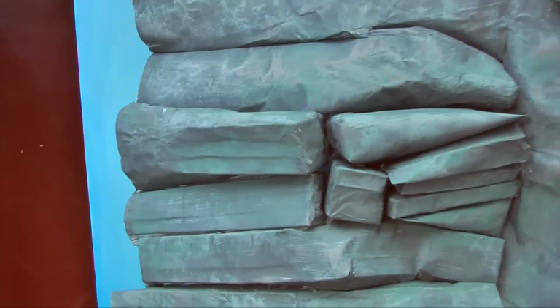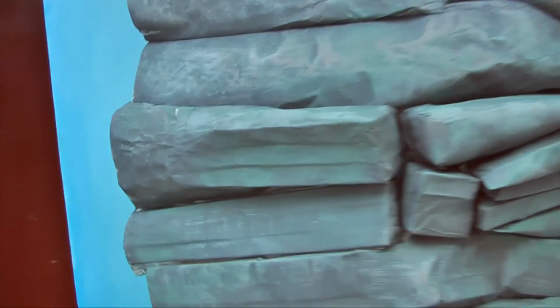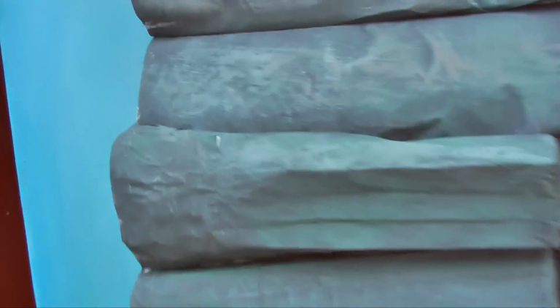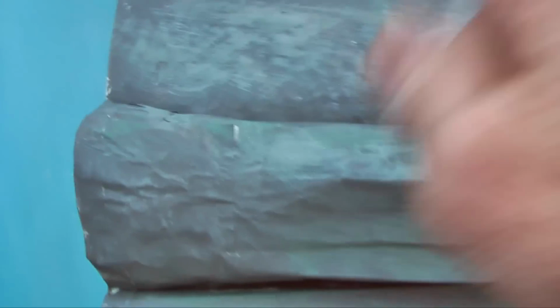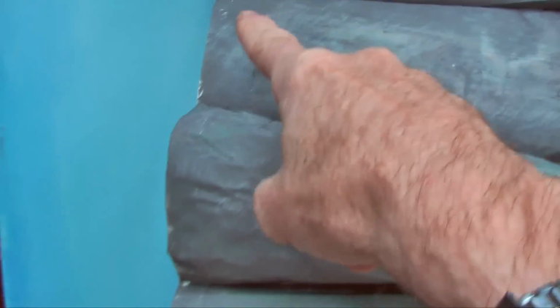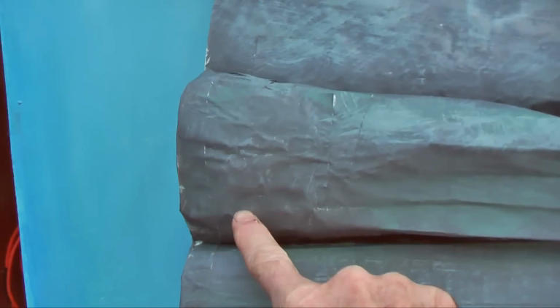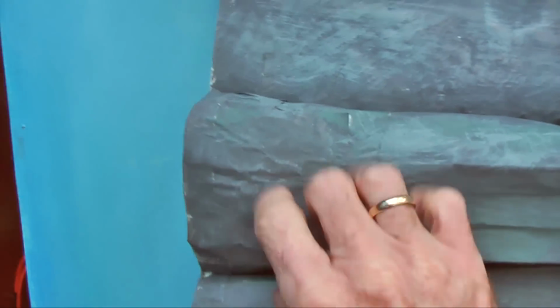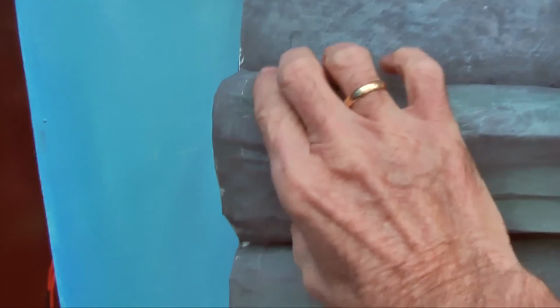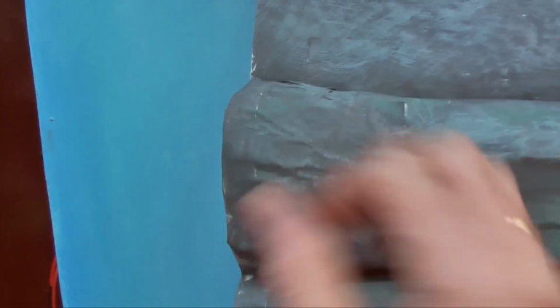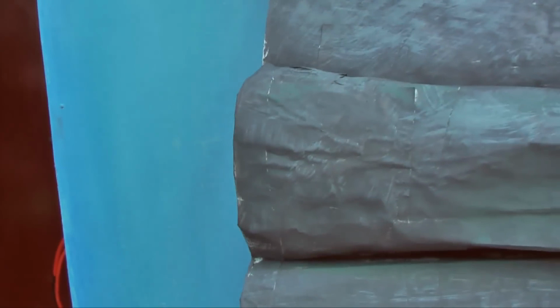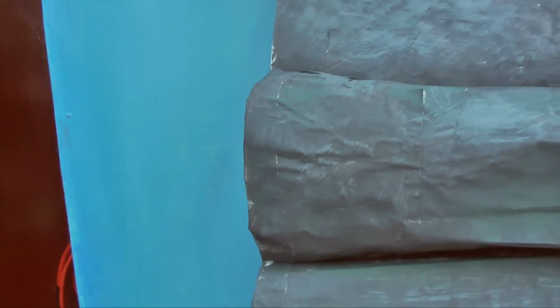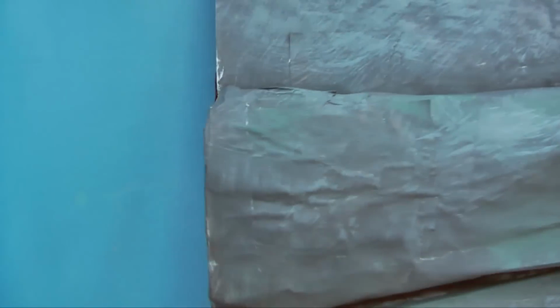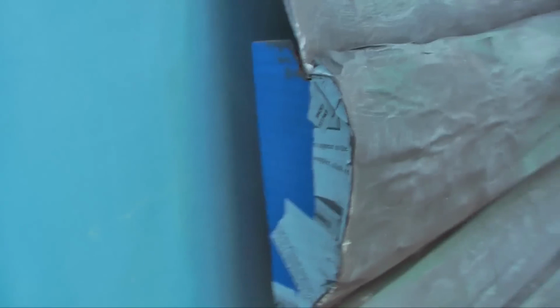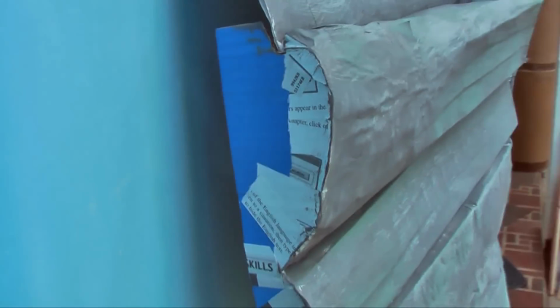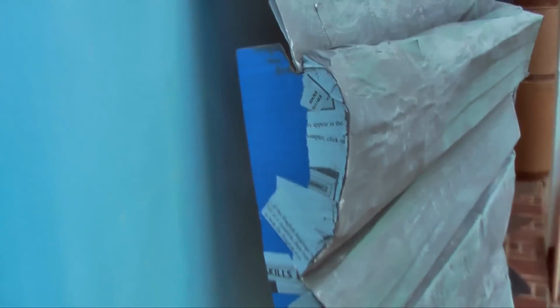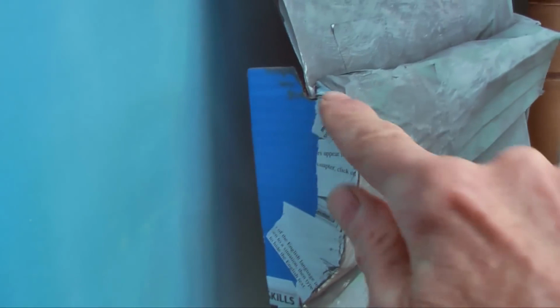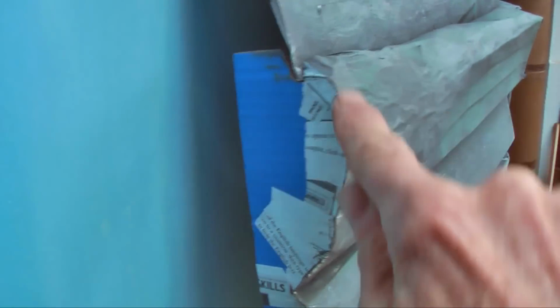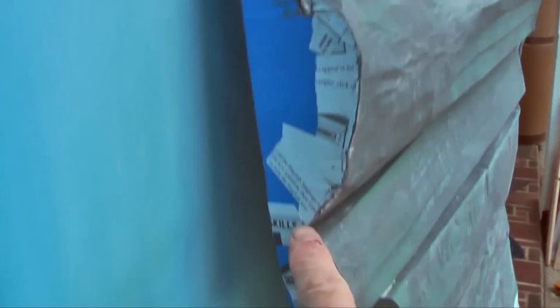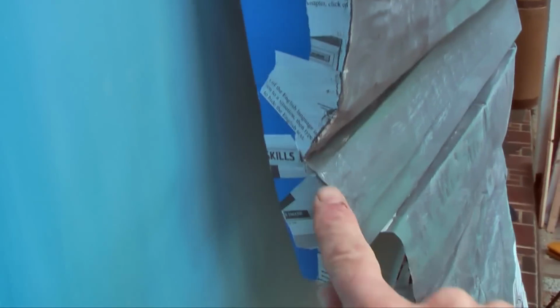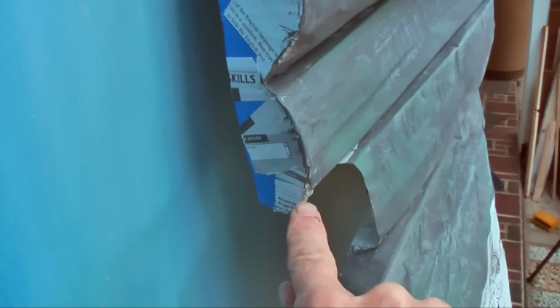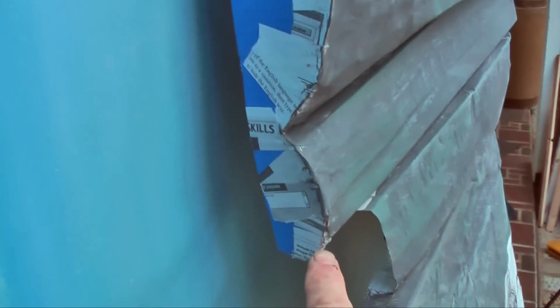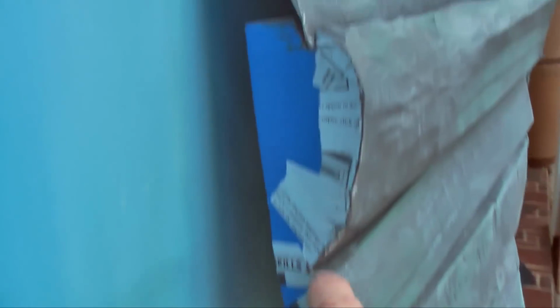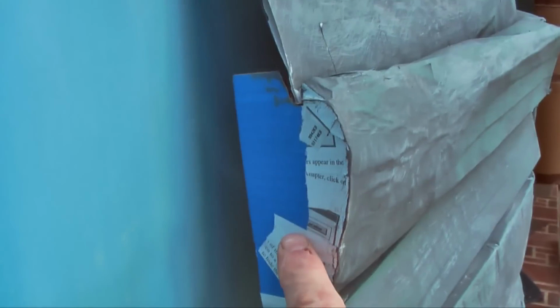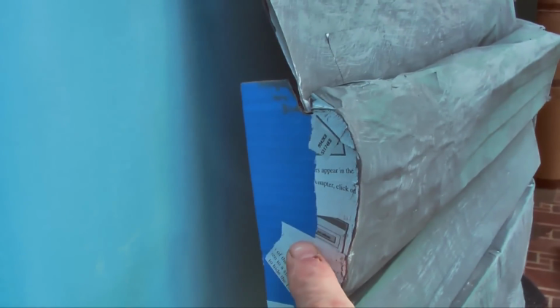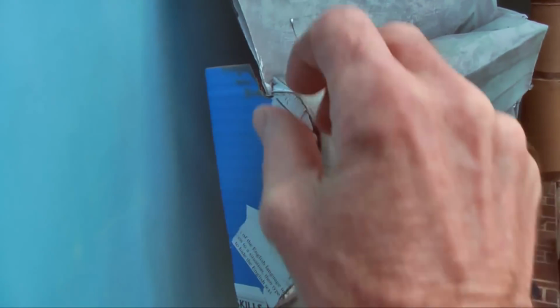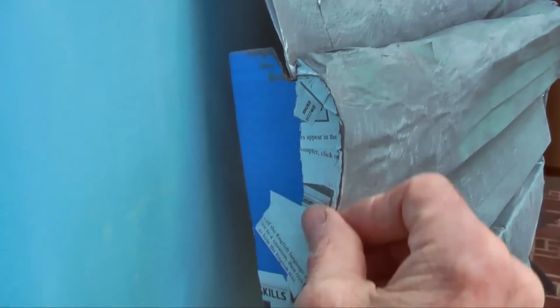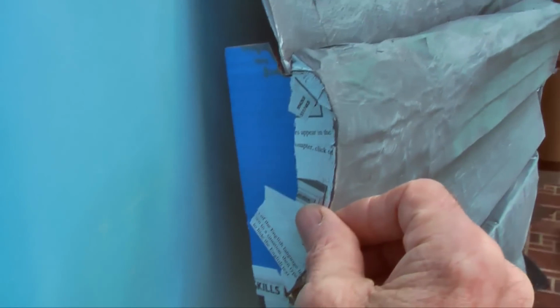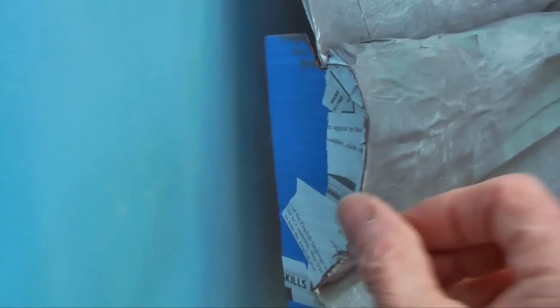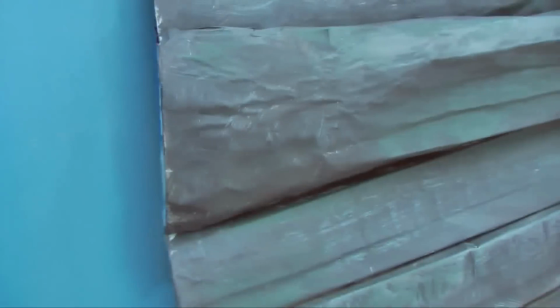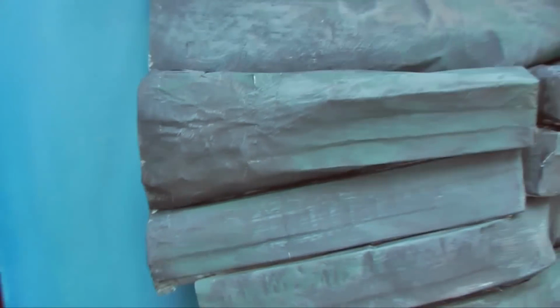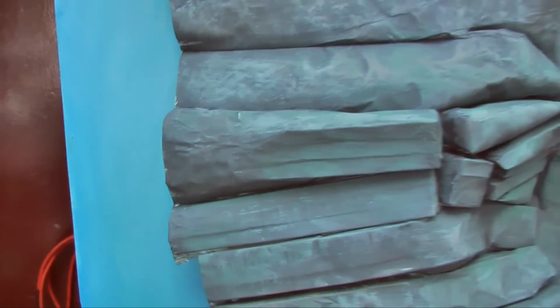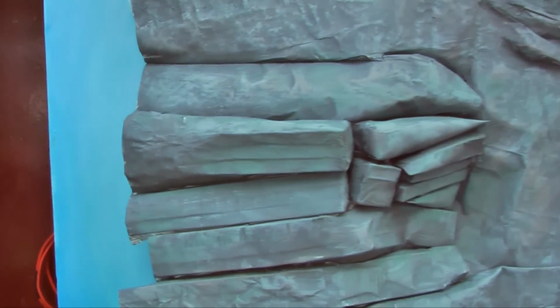The next tip is: sometimes when you've got these borders and you want them to stay nice and tight and don't want them to stretch or deform, put a piece of cardboard in there with the profile of your edge, and paint that with paper and then paint it so that it stays put.